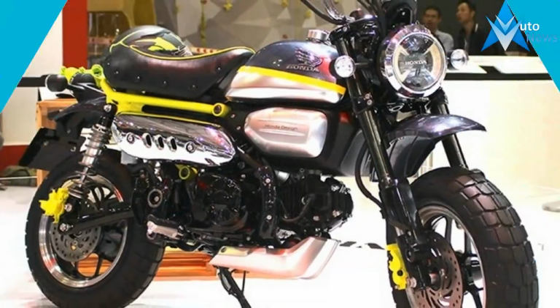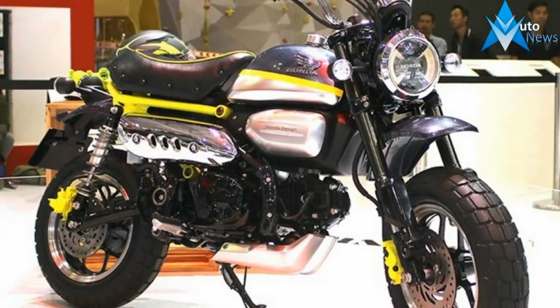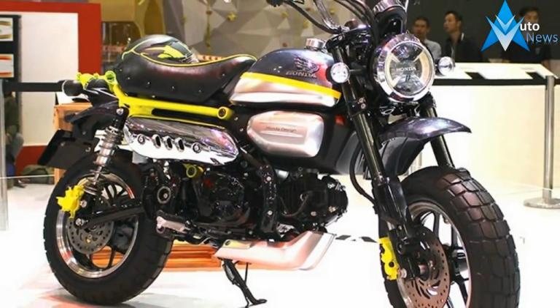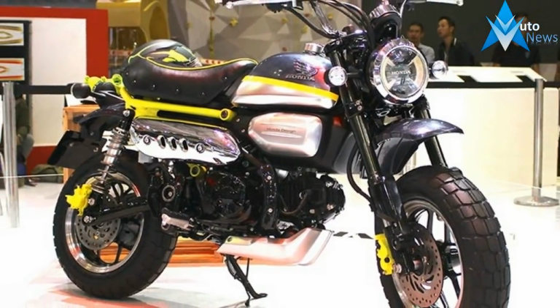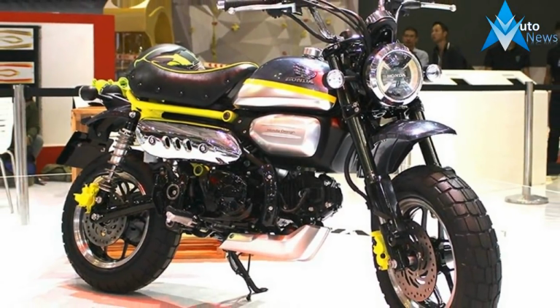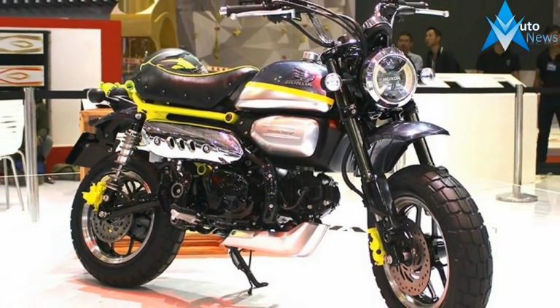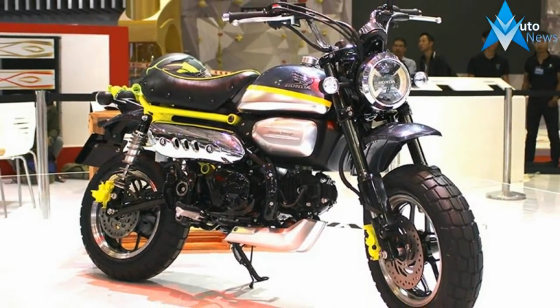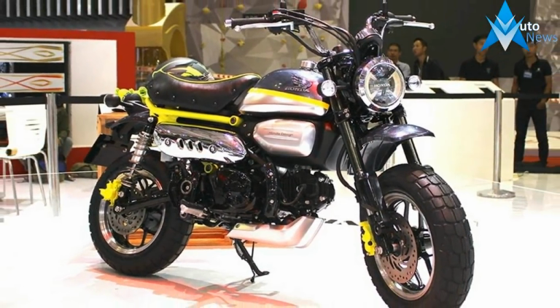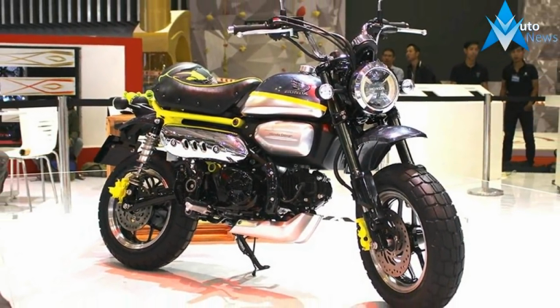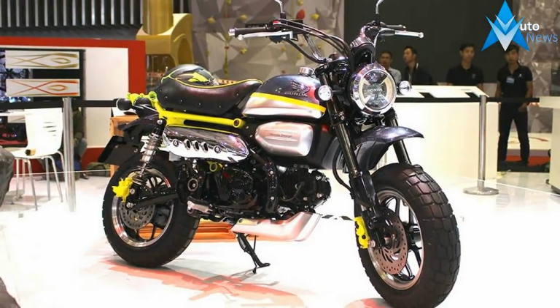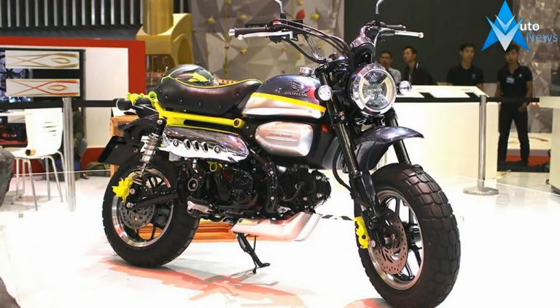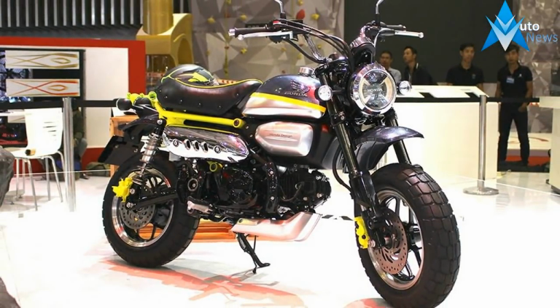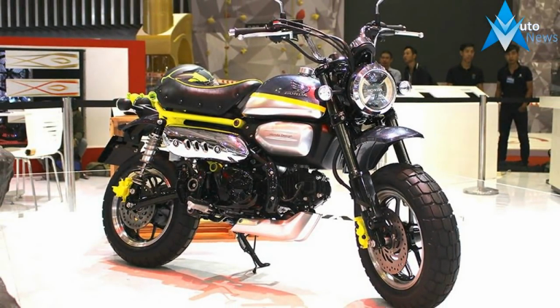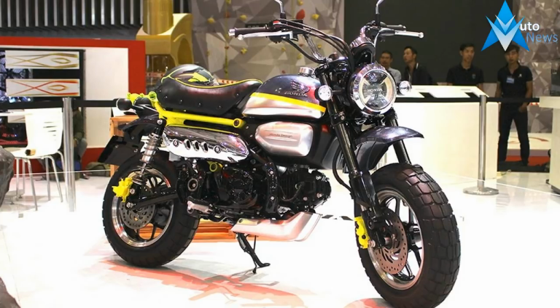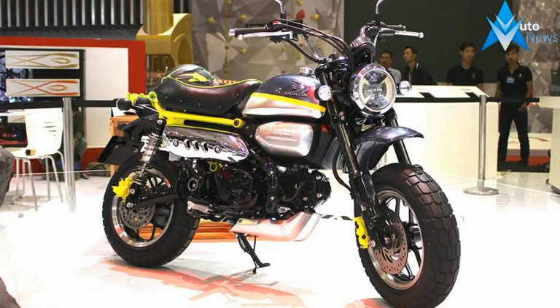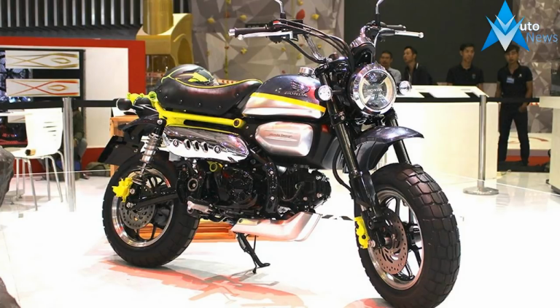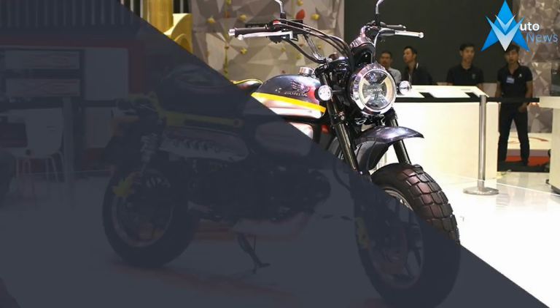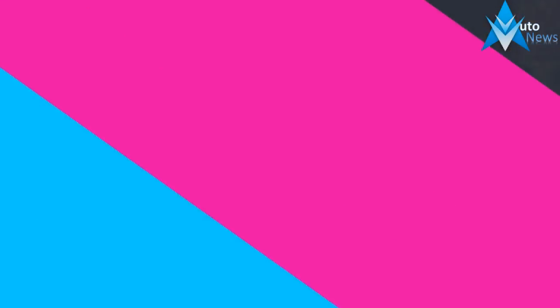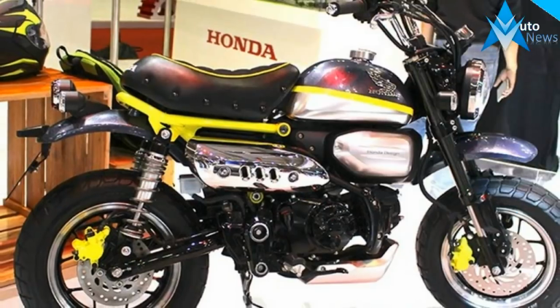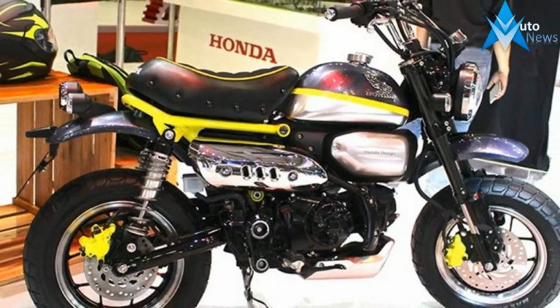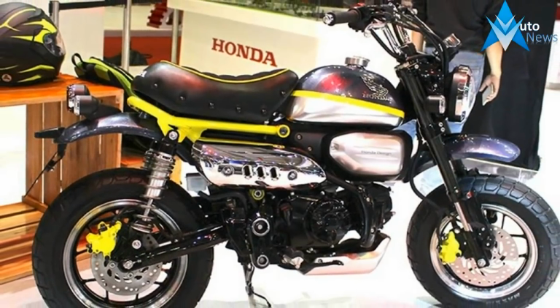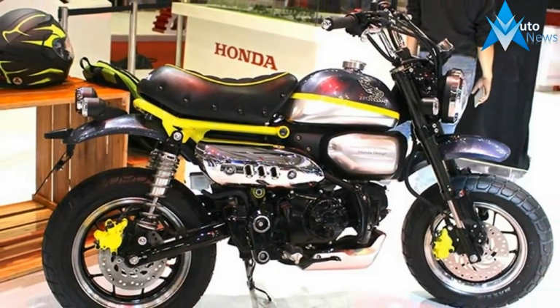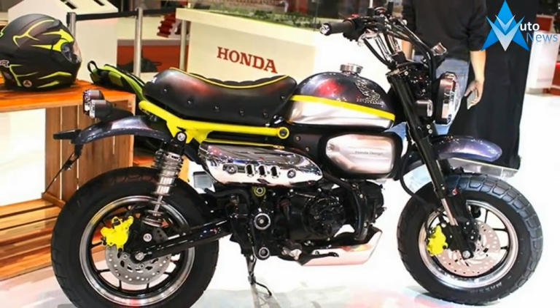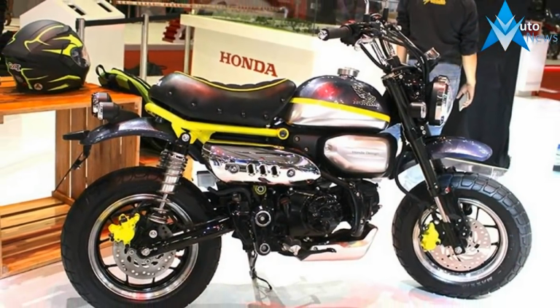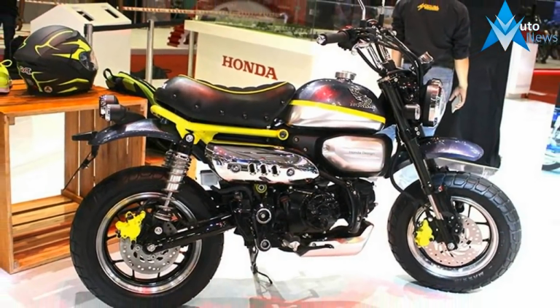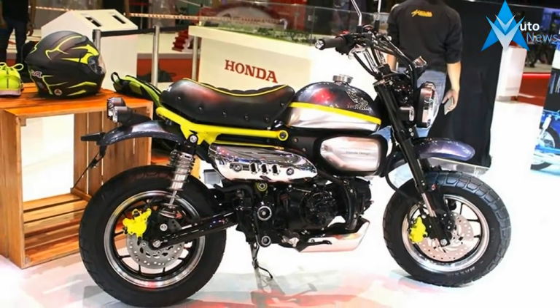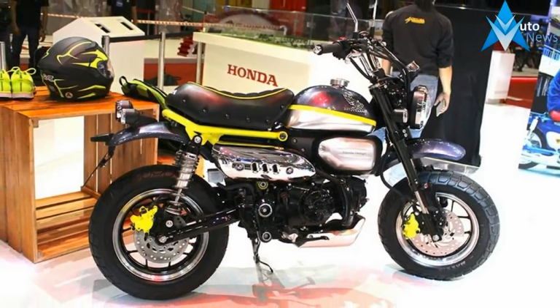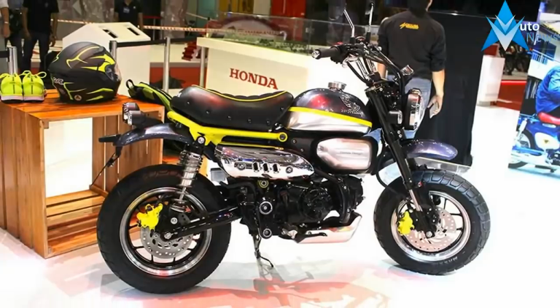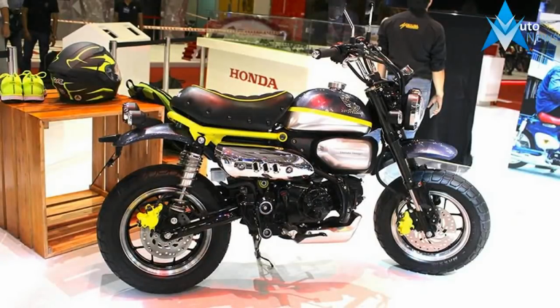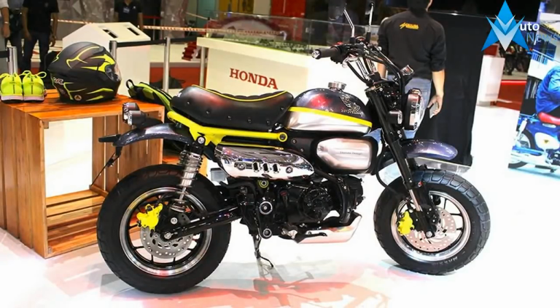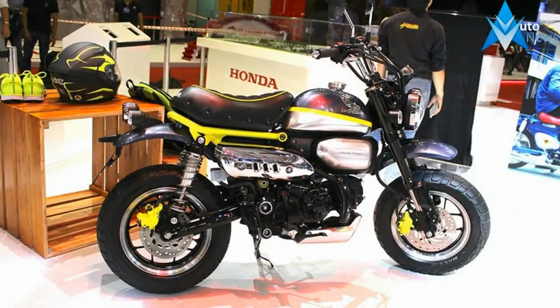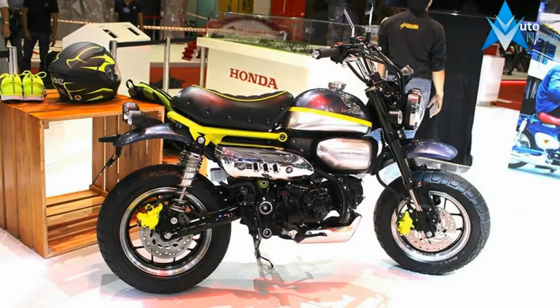The subframe is replaced with a fluorescent tubular item to hold the Monkey's single seat, and dual rear shocks replace the monoshock of the Grom. A tubular swing arm is used to mimic the original Monkey.